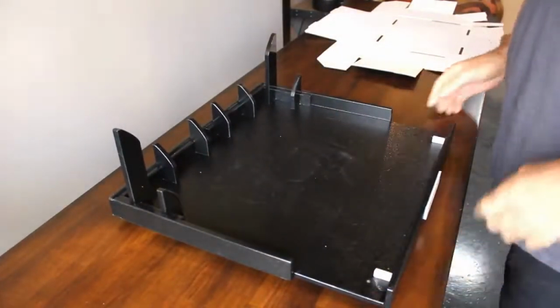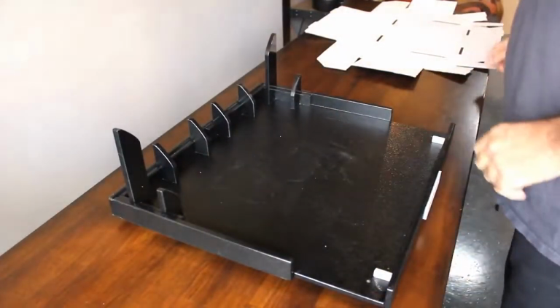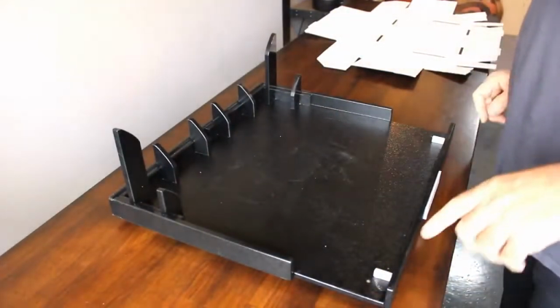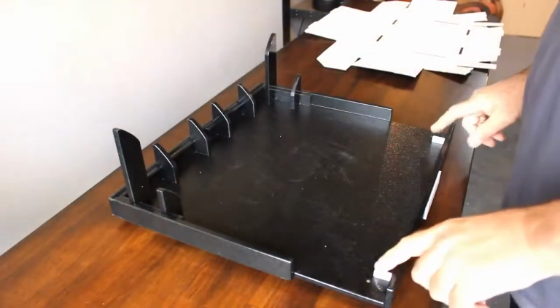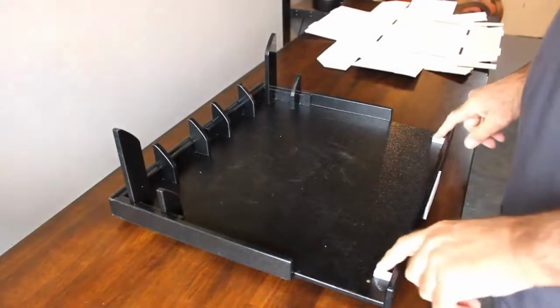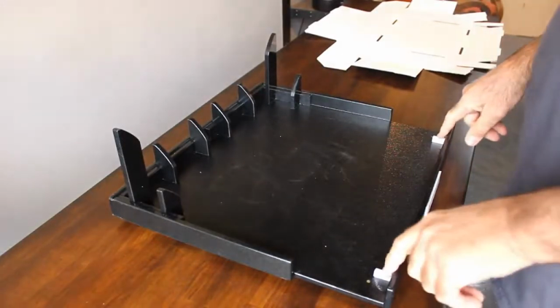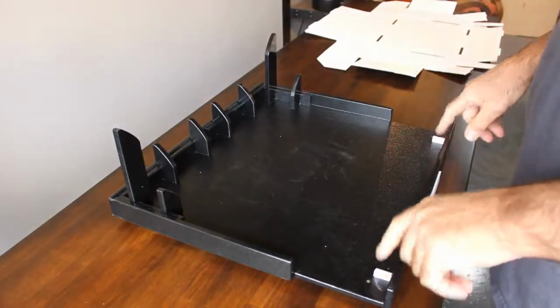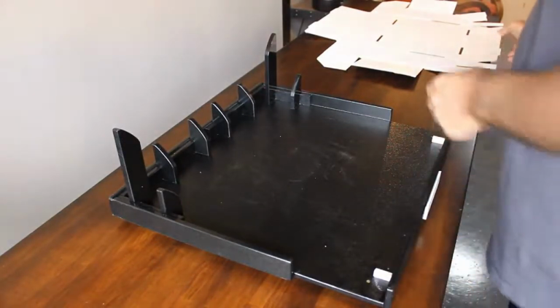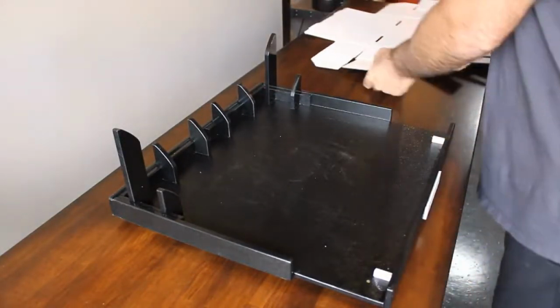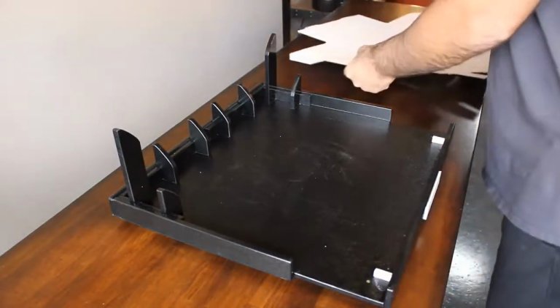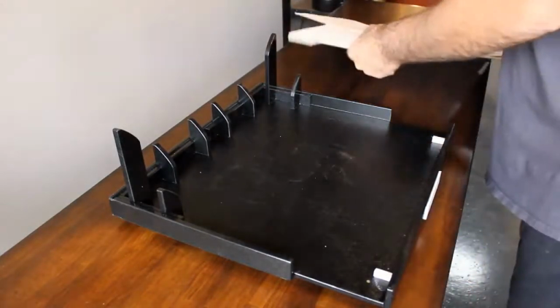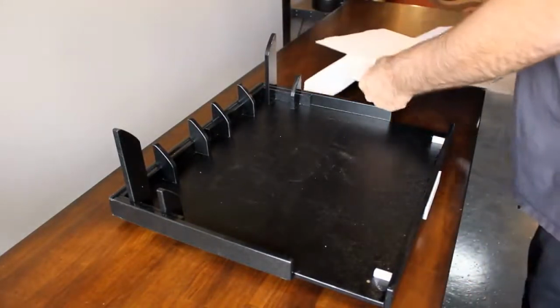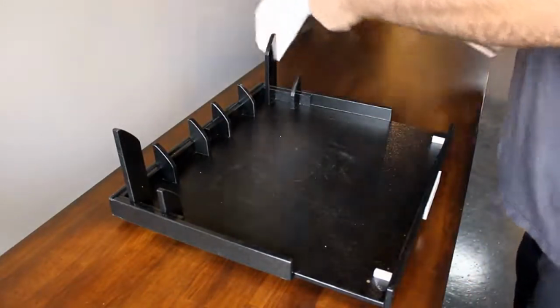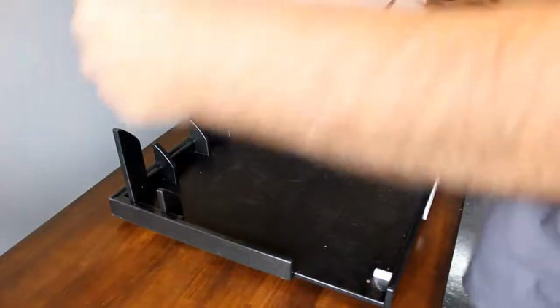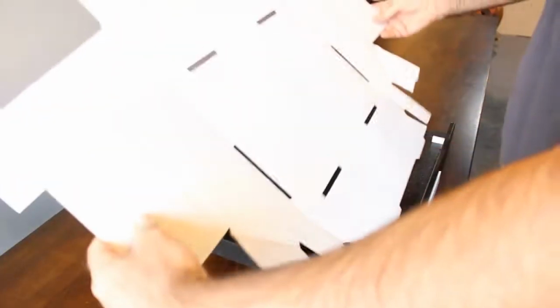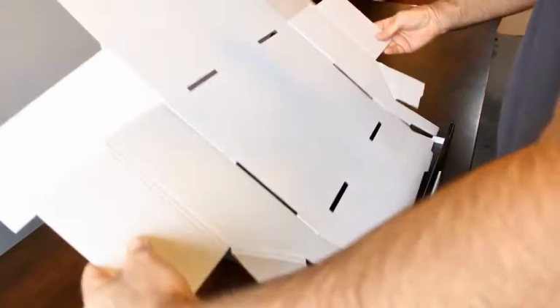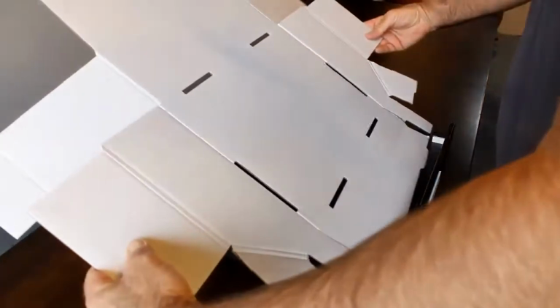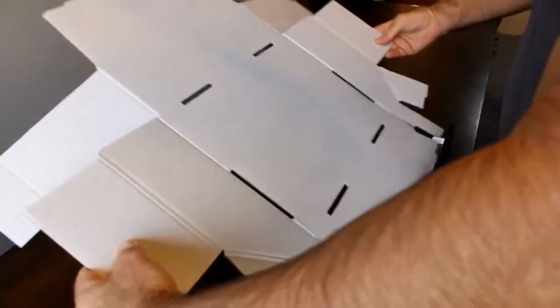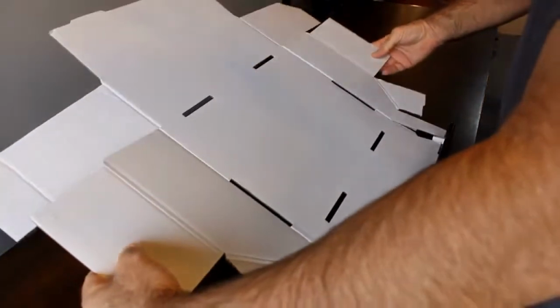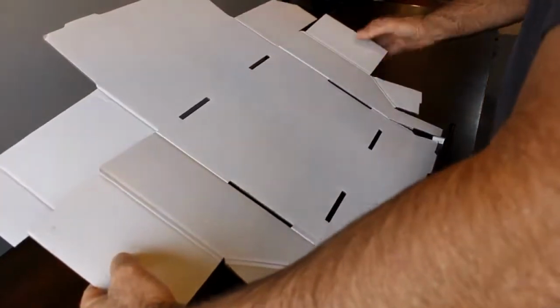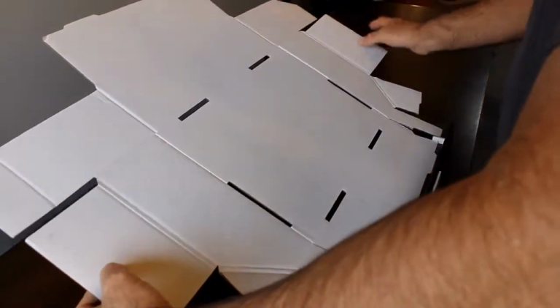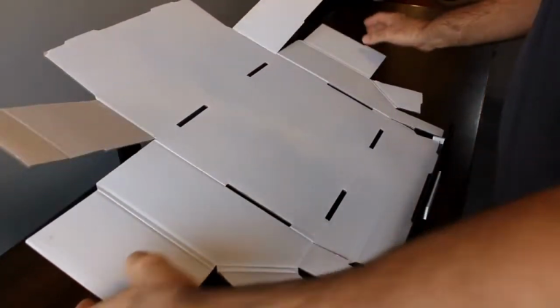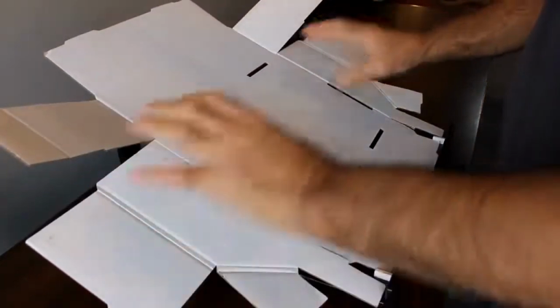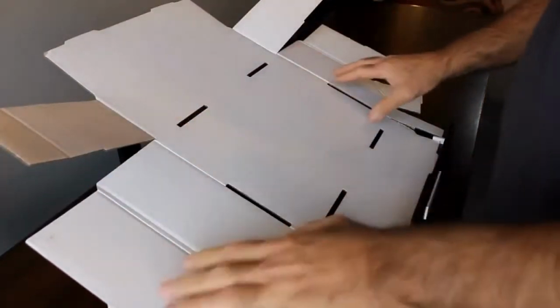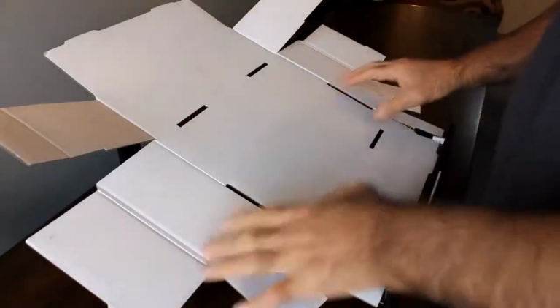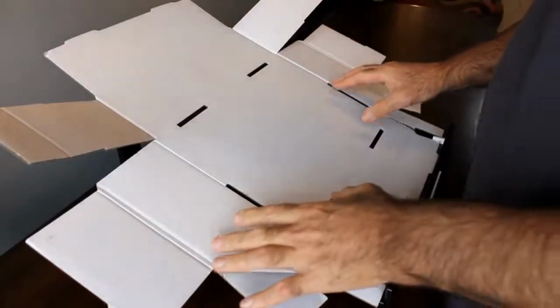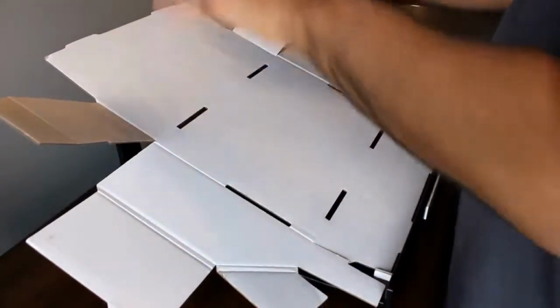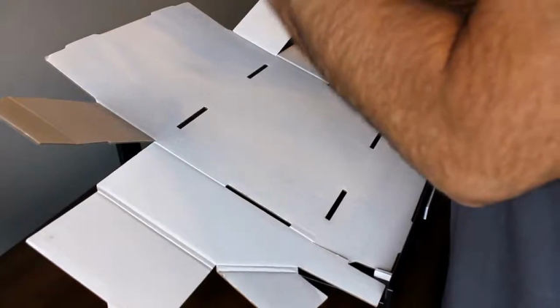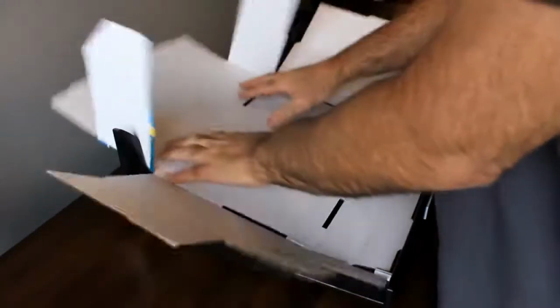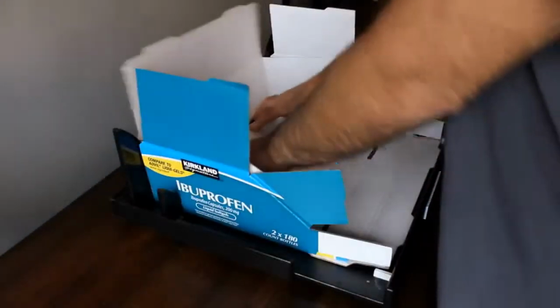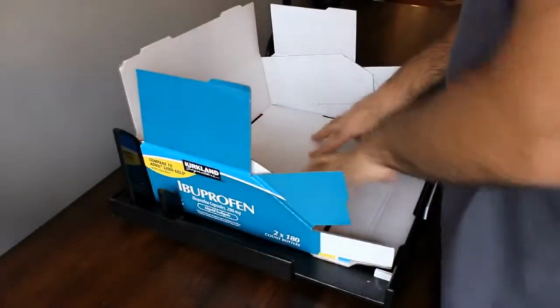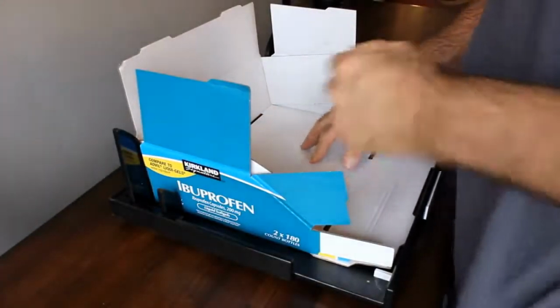Then you're going to take your box and line it up with these two little guides here. Just kind of set them in the slots there. And then once you've got the box lined up, go ahead and put pressure on the back side and press down.